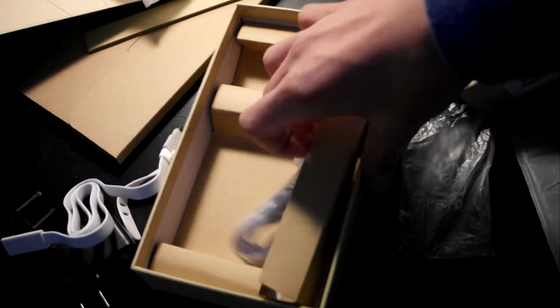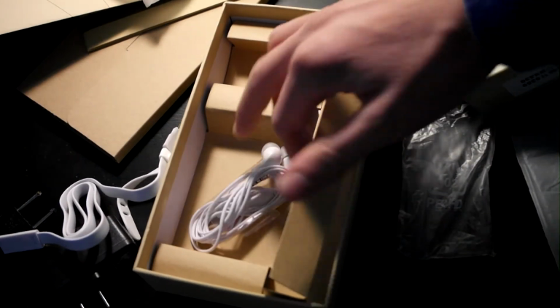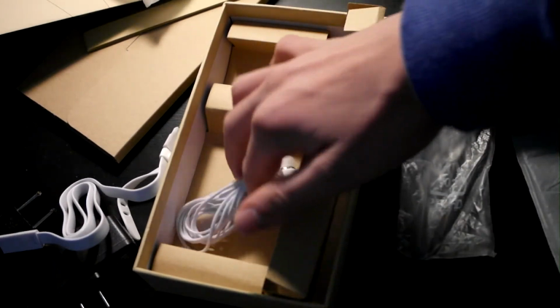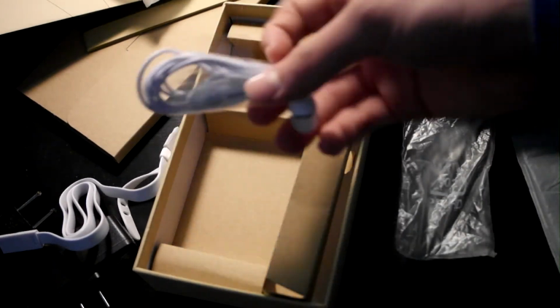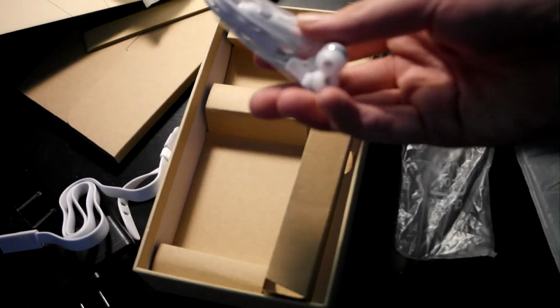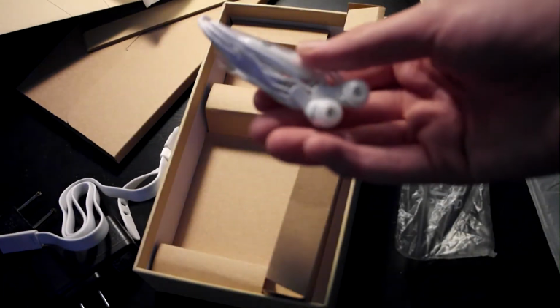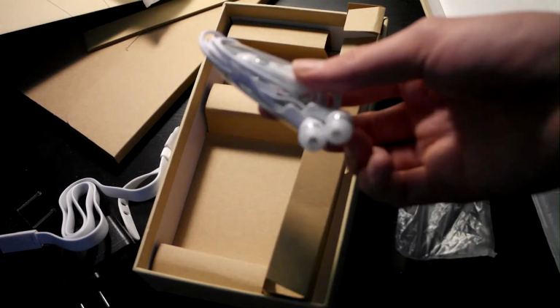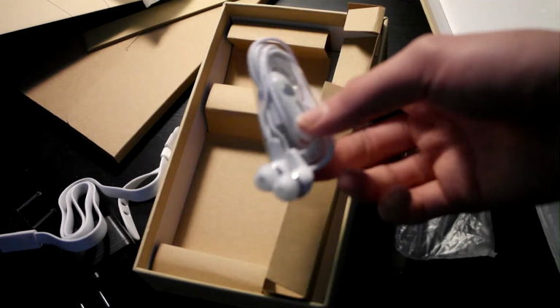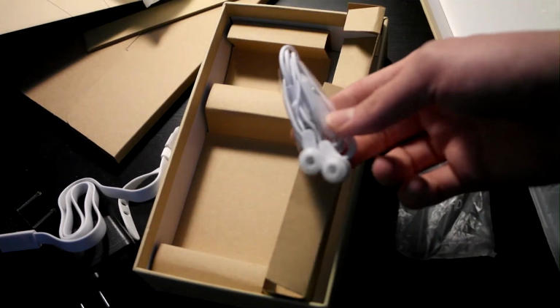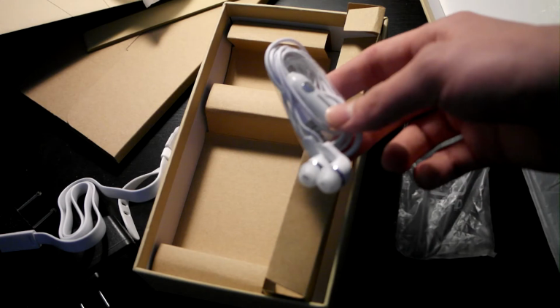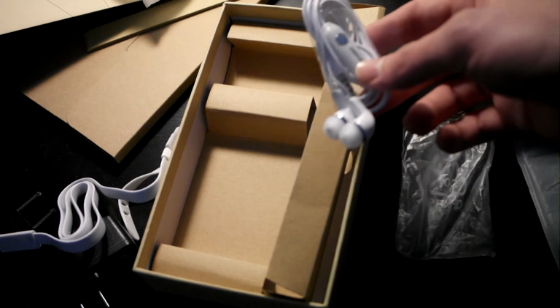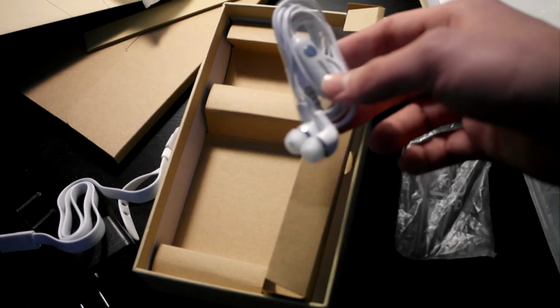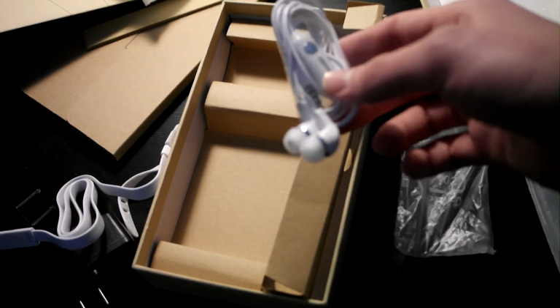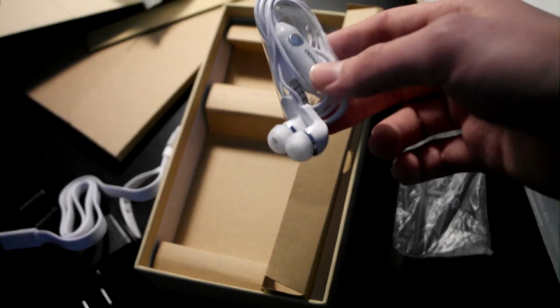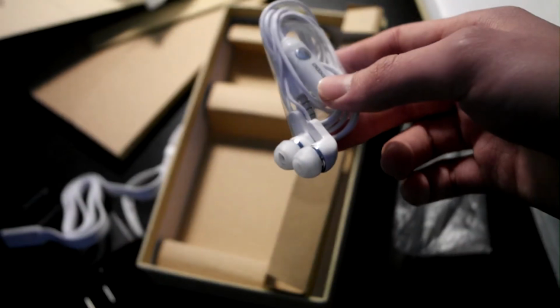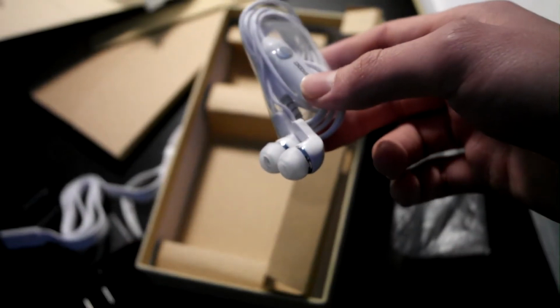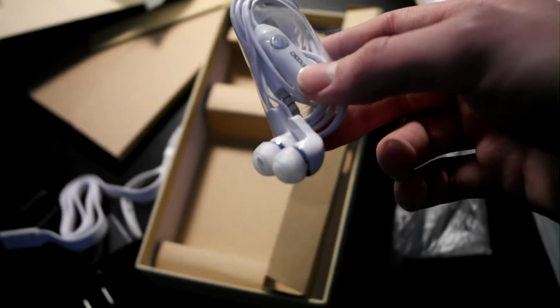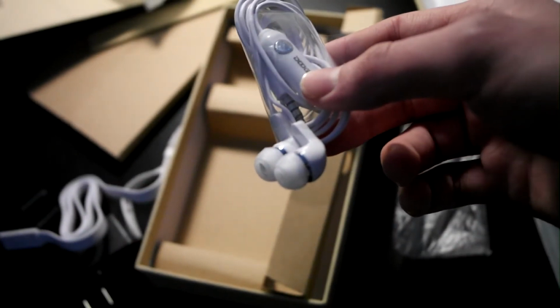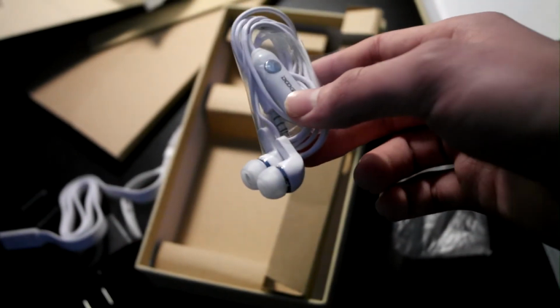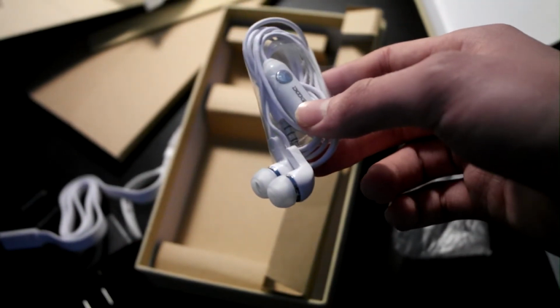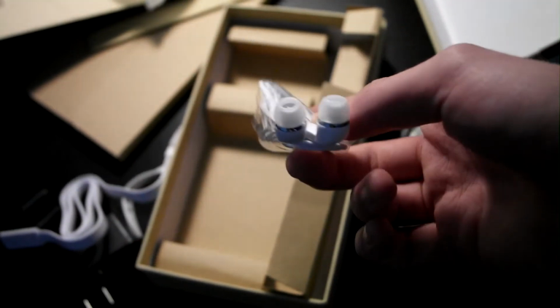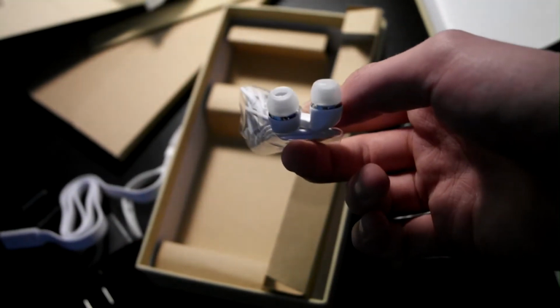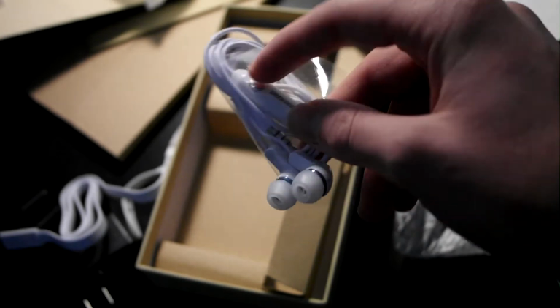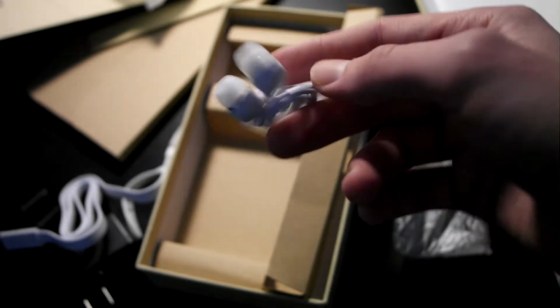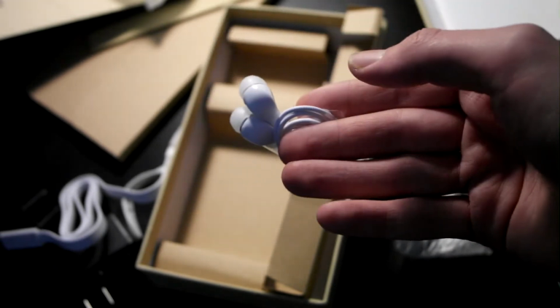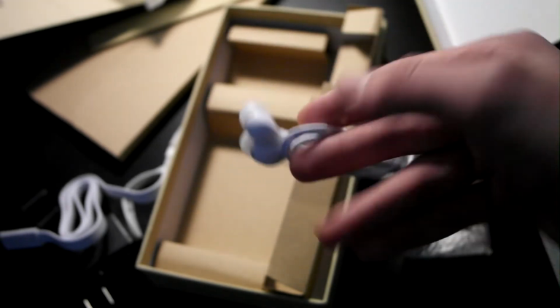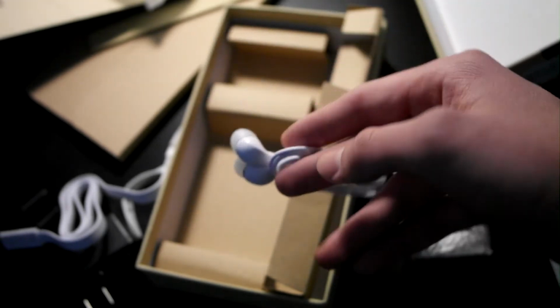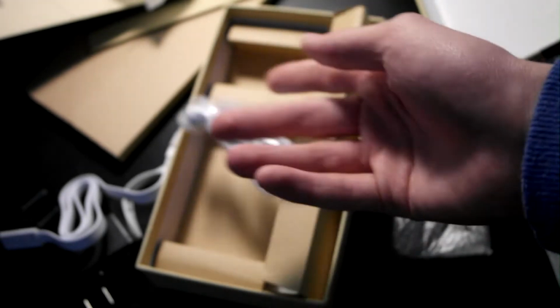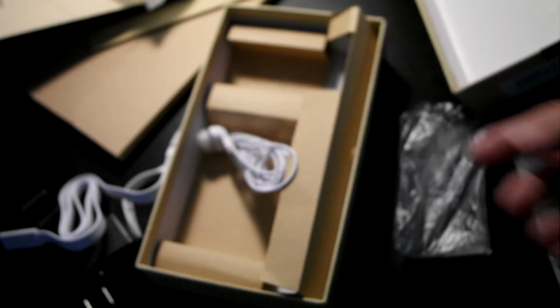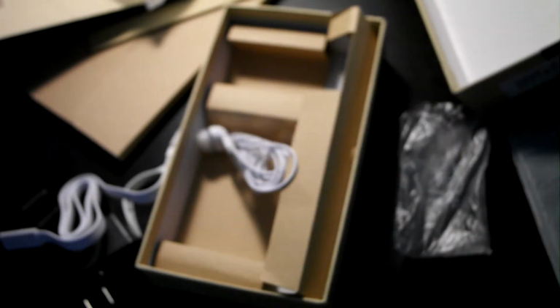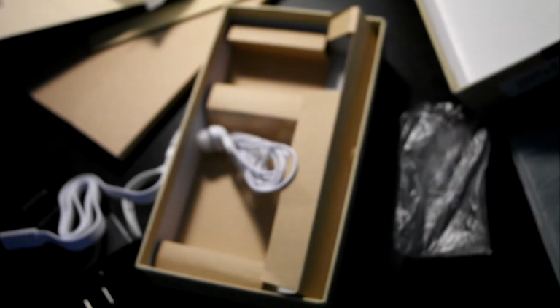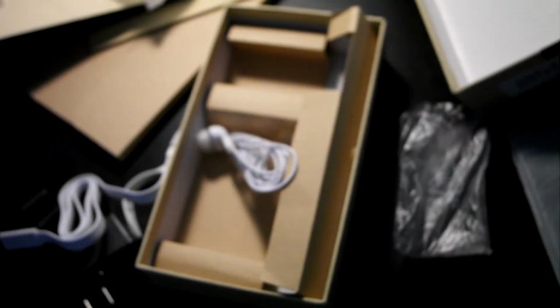Here come the headphones and it doesn't say which side is which — it doesn't say left or right or really anything. And that's about it for the box contents.